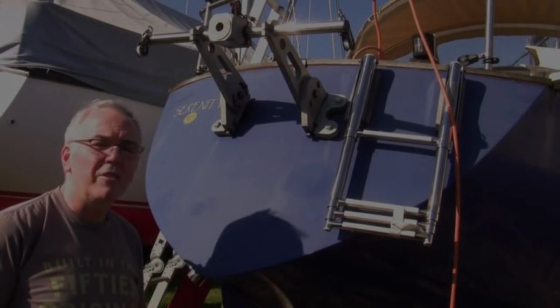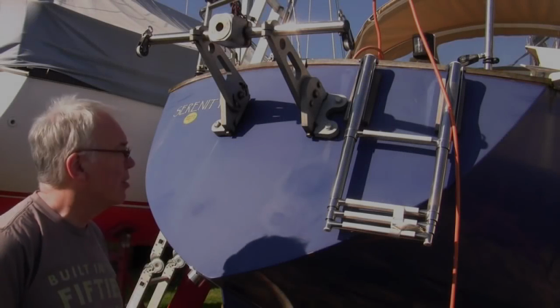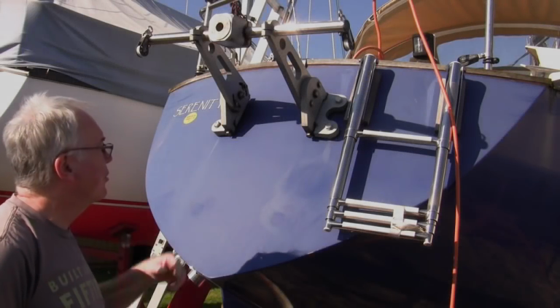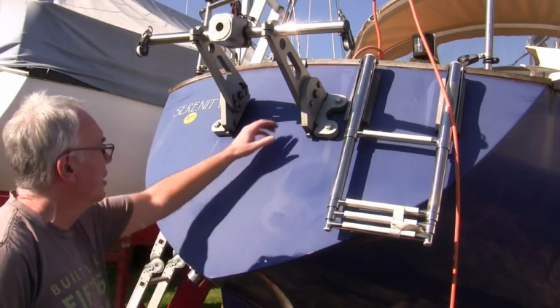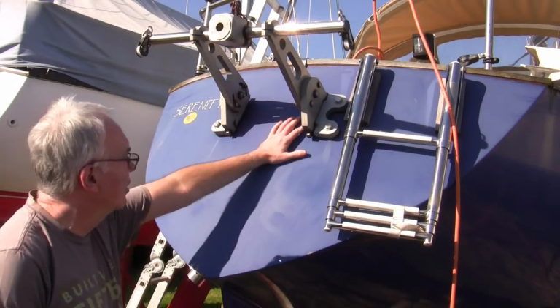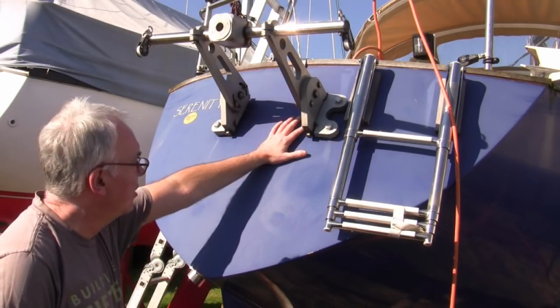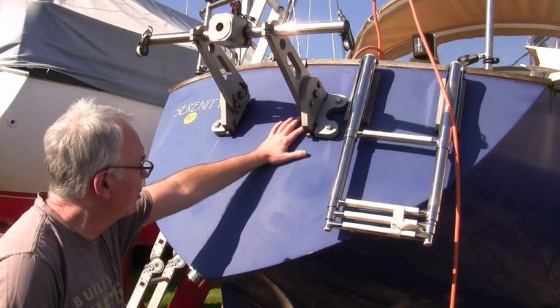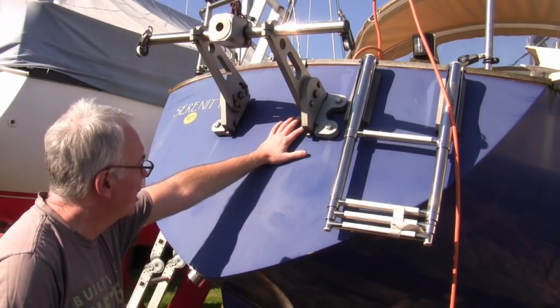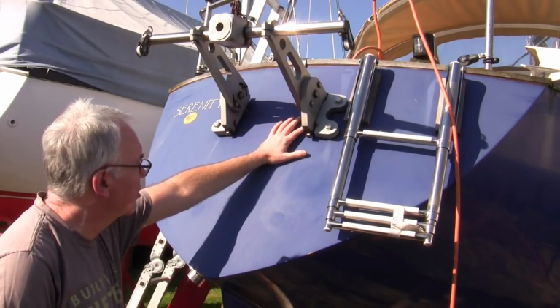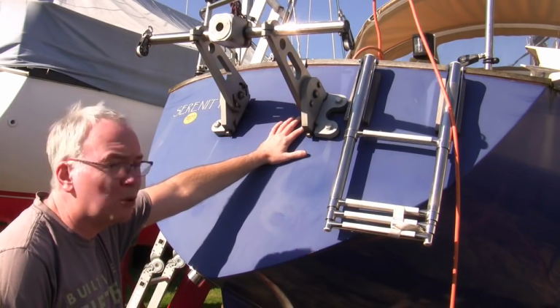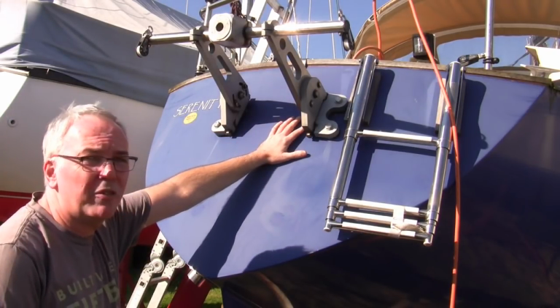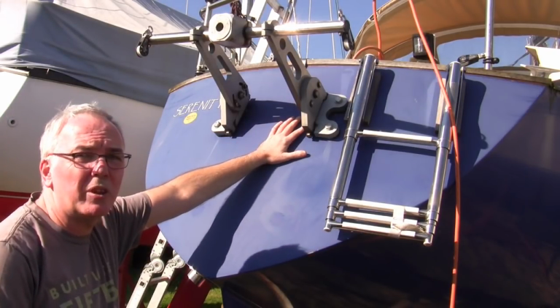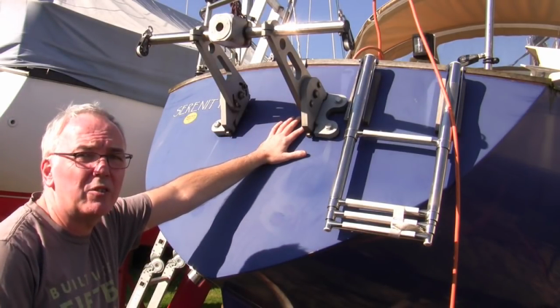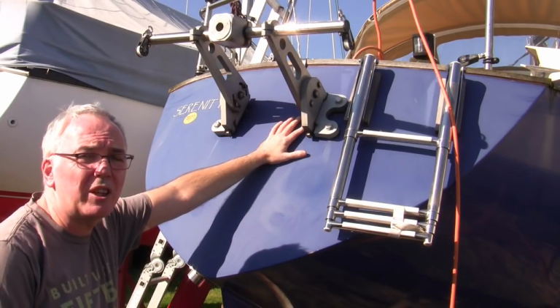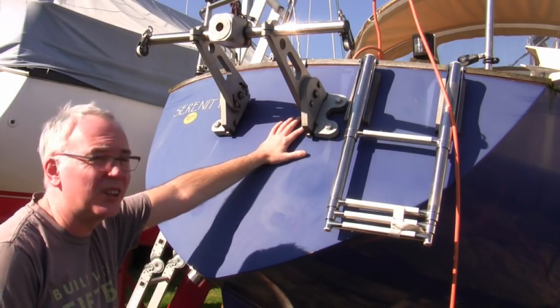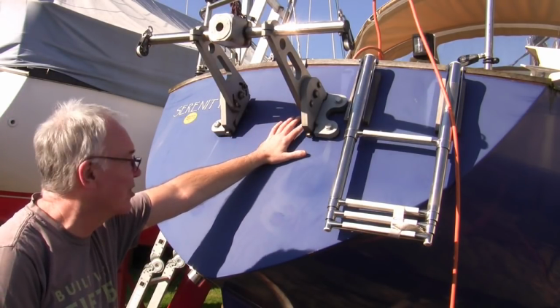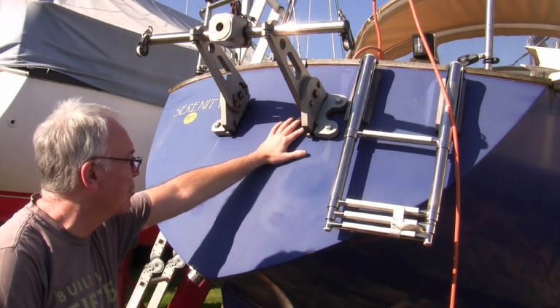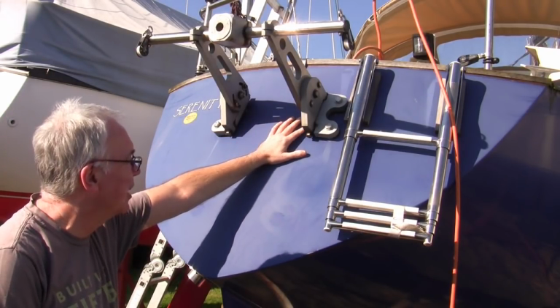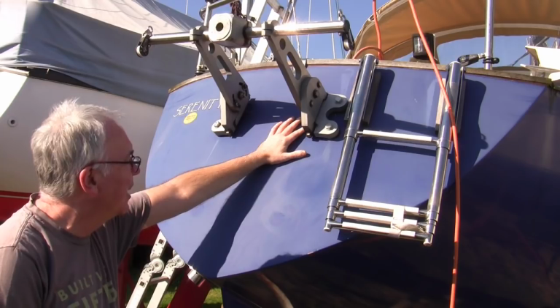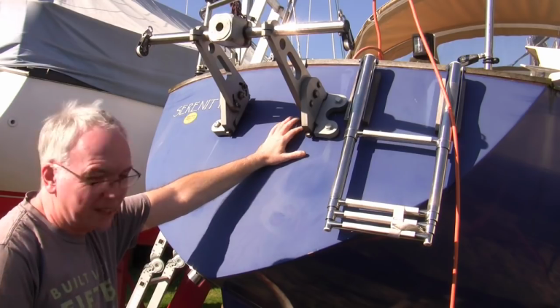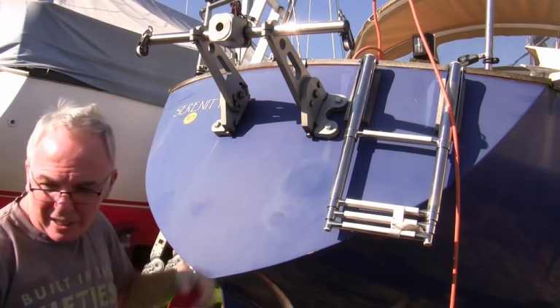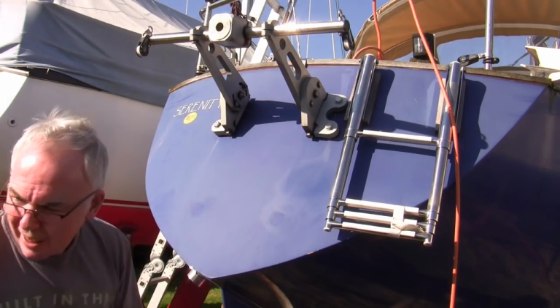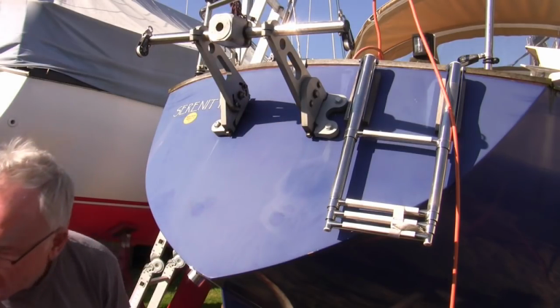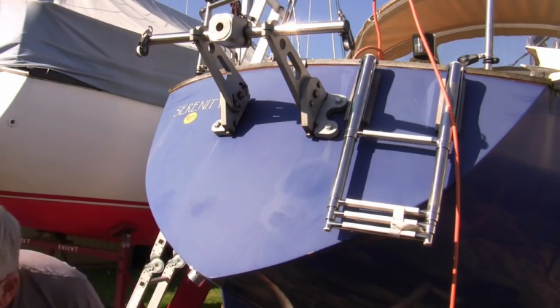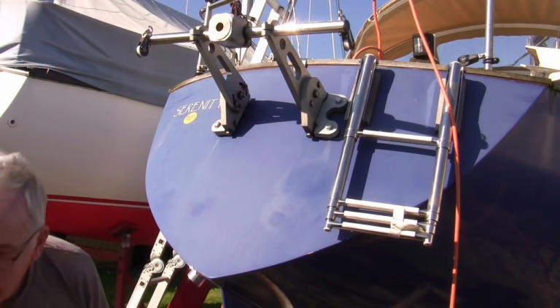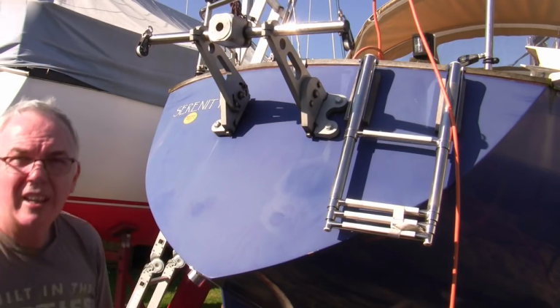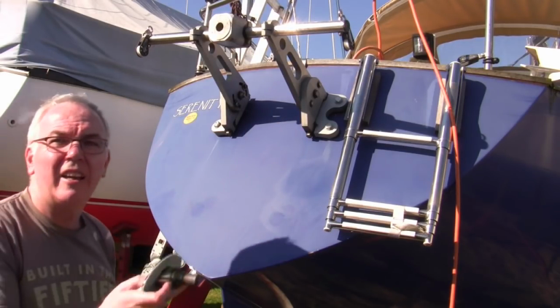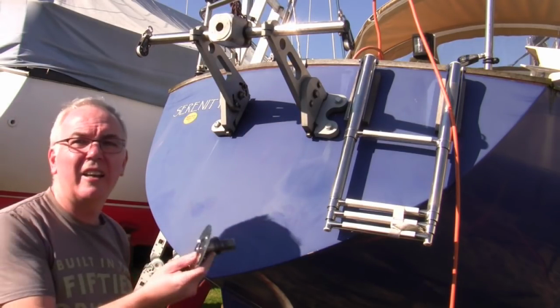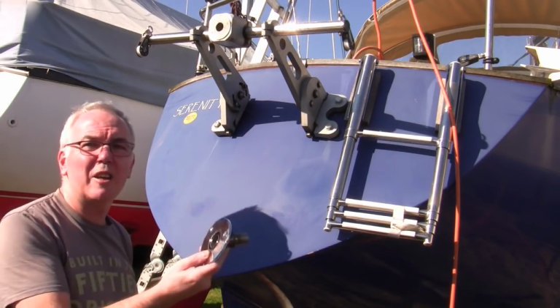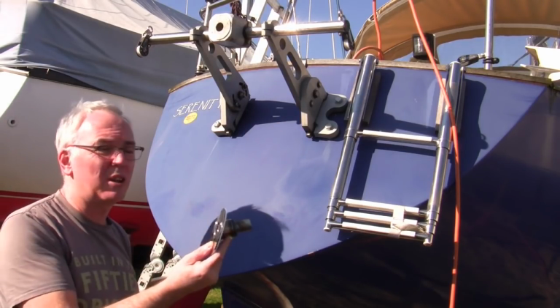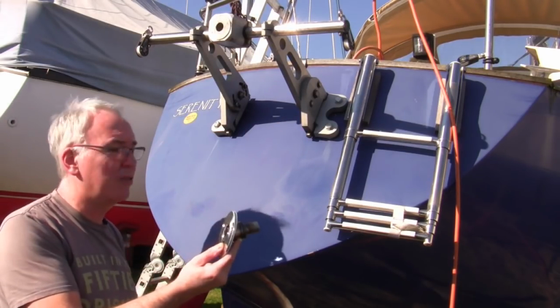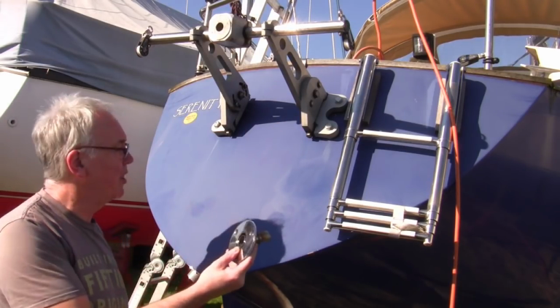The irony of fitting a heater on a day that's so warm in February that I have to wear a t-shirt has not escaped me. It's time to drill a hole and fit this.